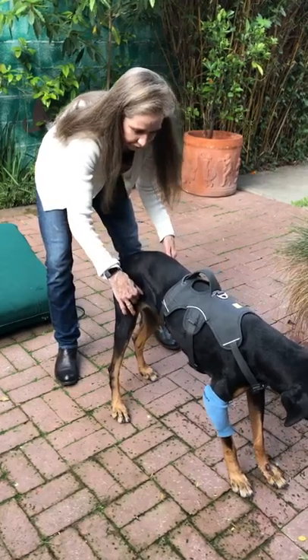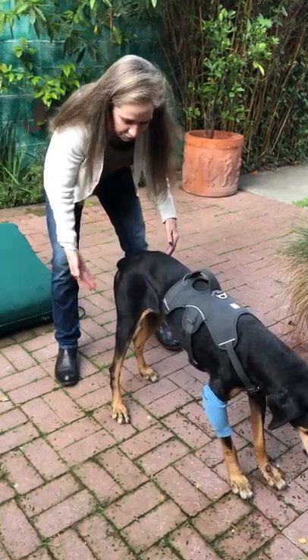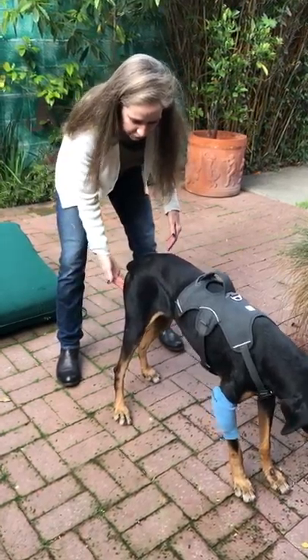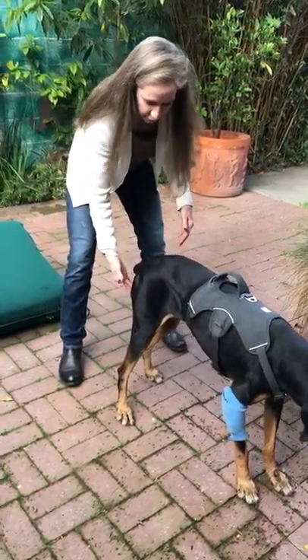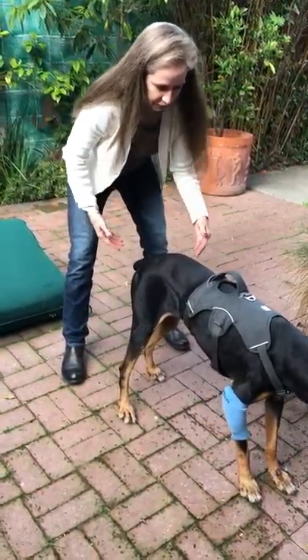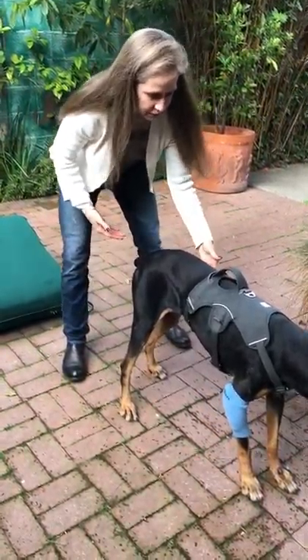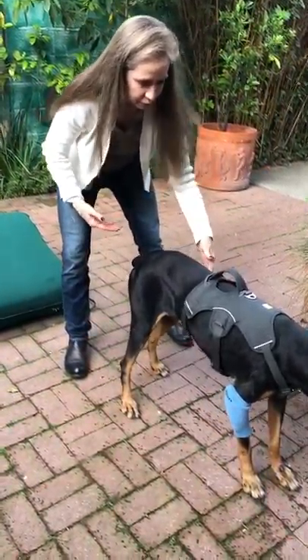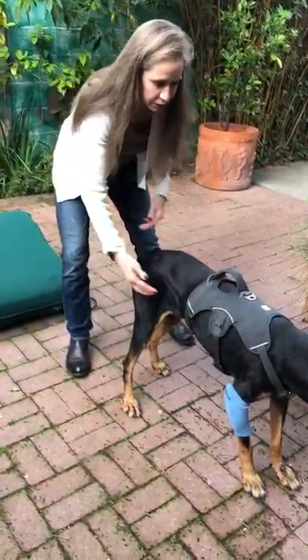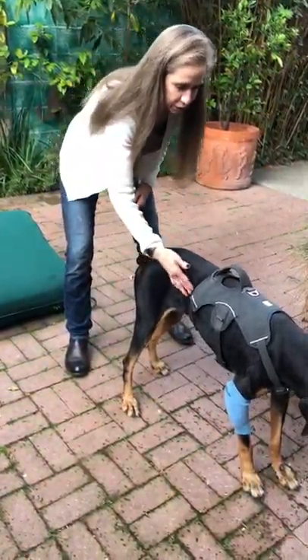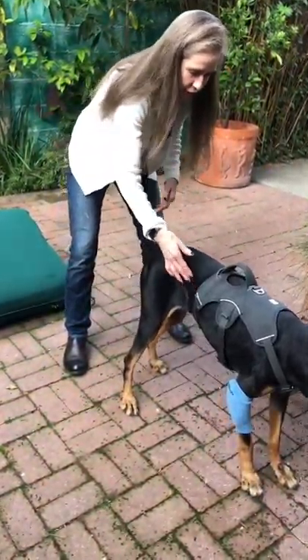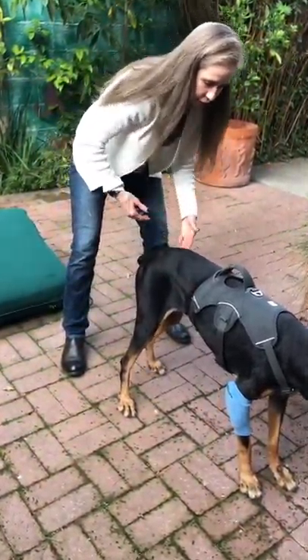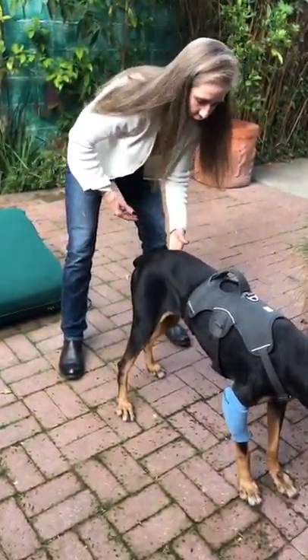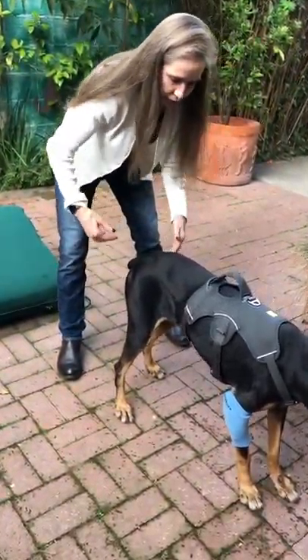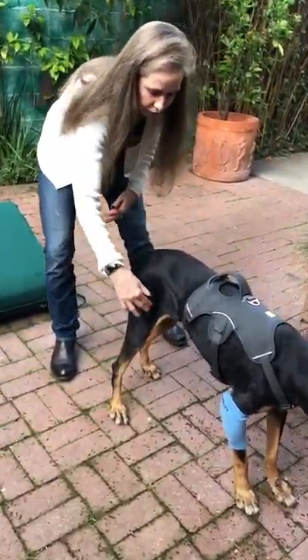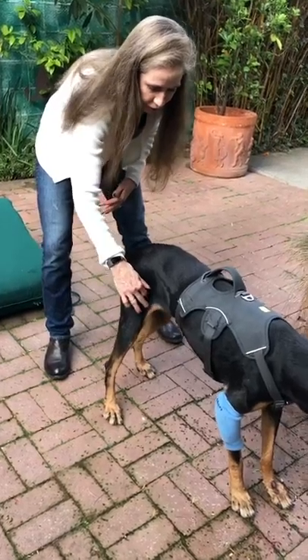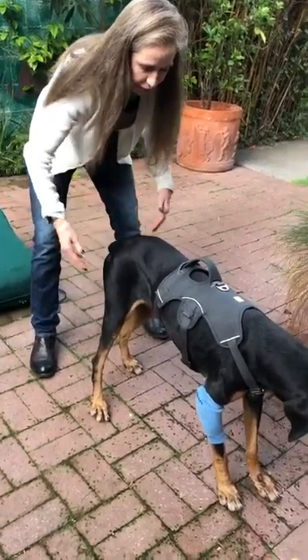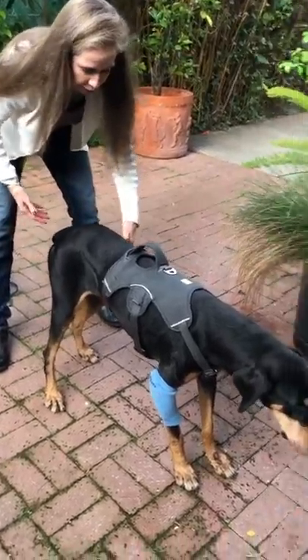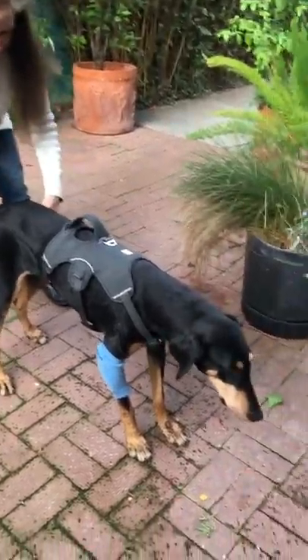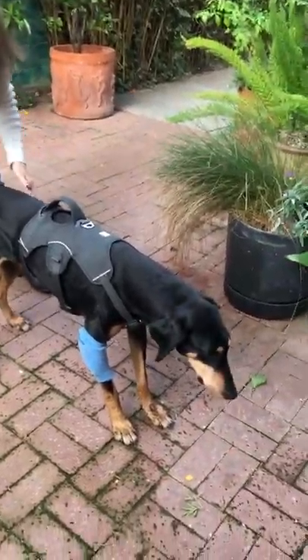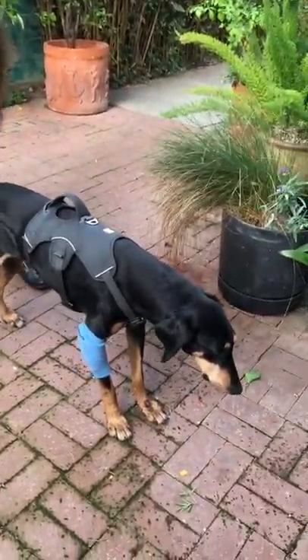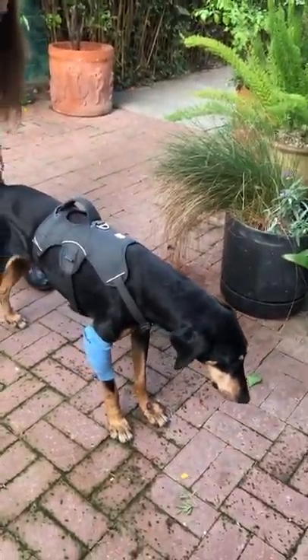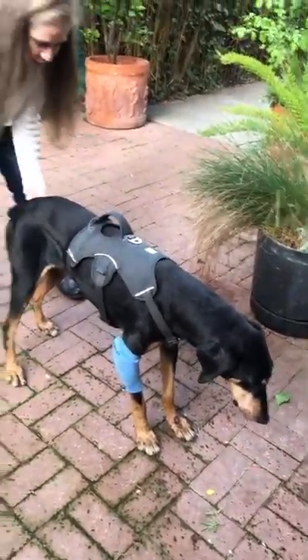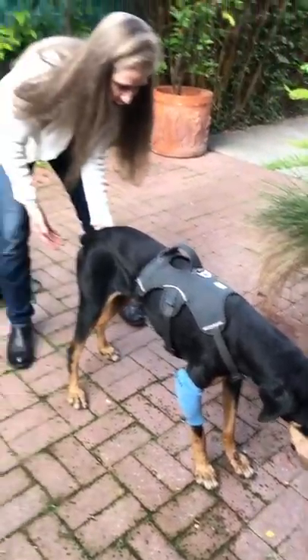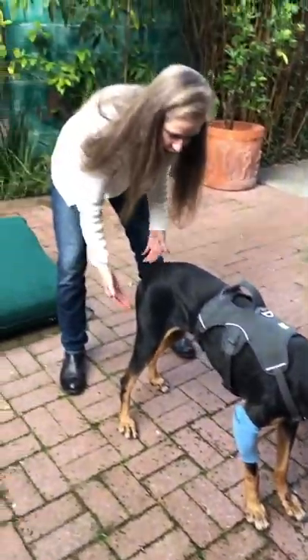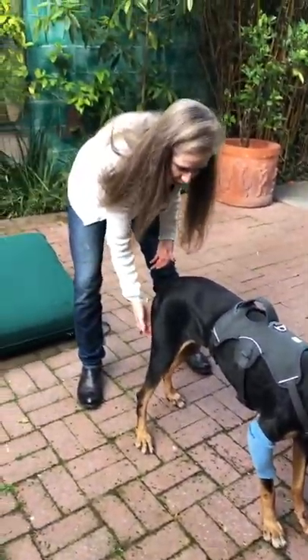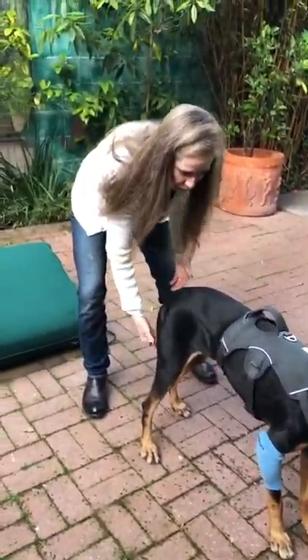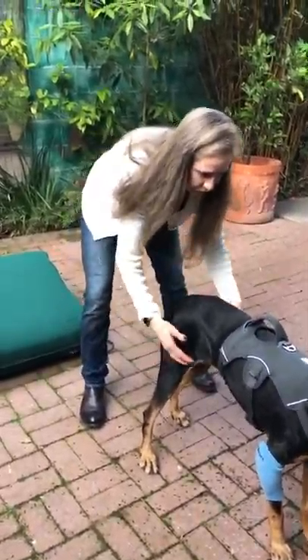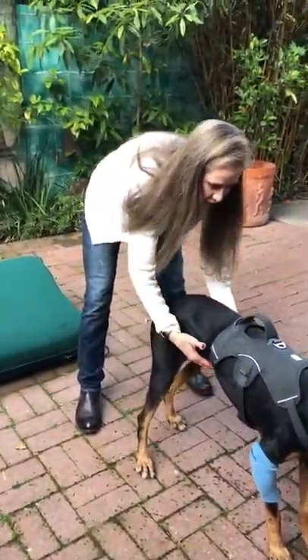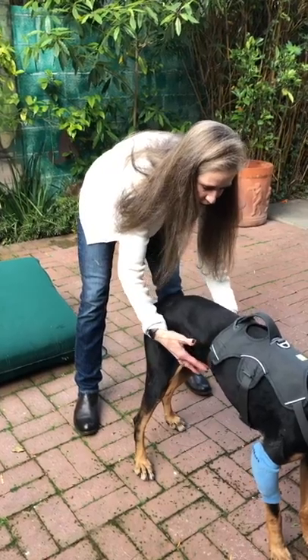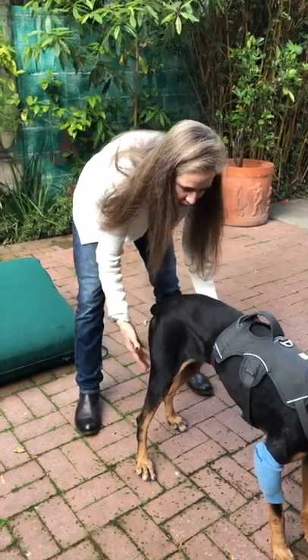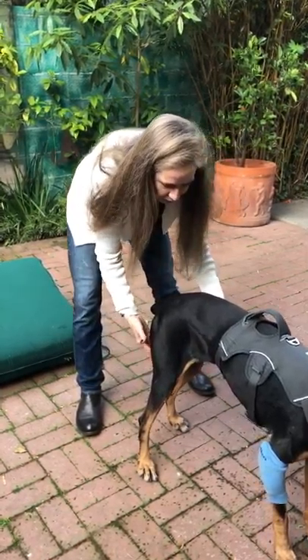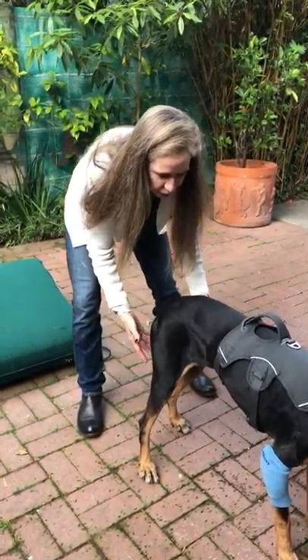You want to do this from different angles — up here, over here, up here, over here — constantly trying to get them to engage their core muscles and their quads and their glutes.